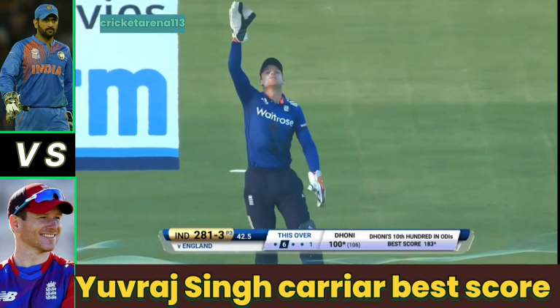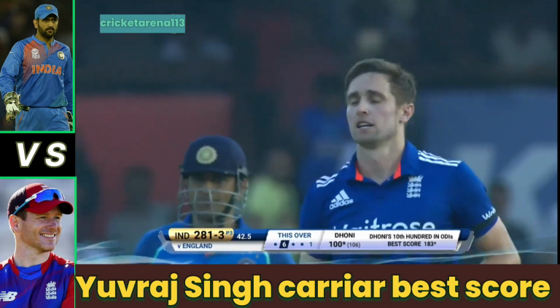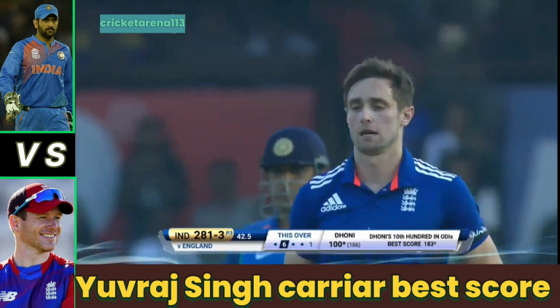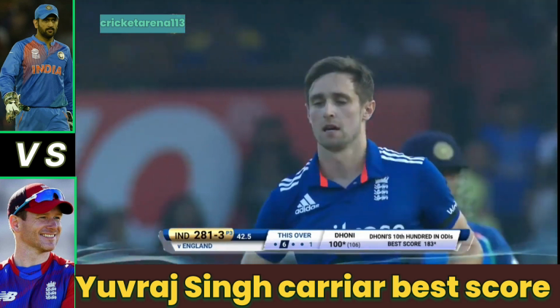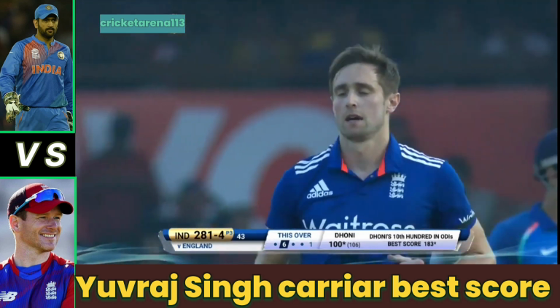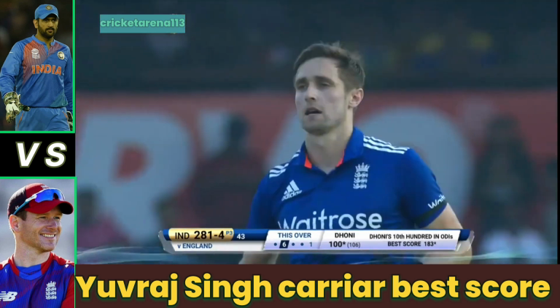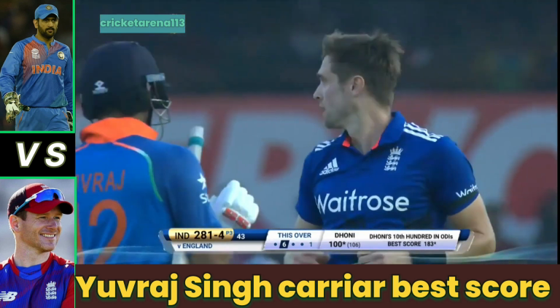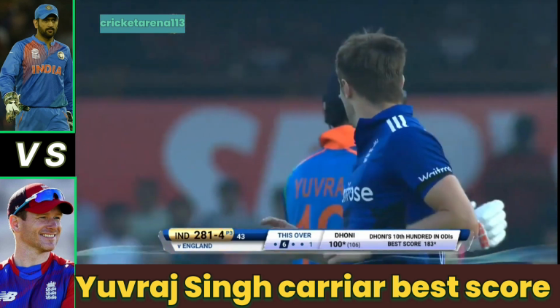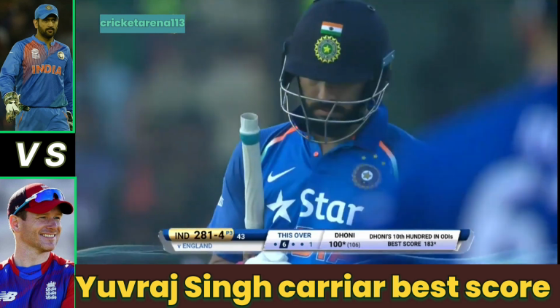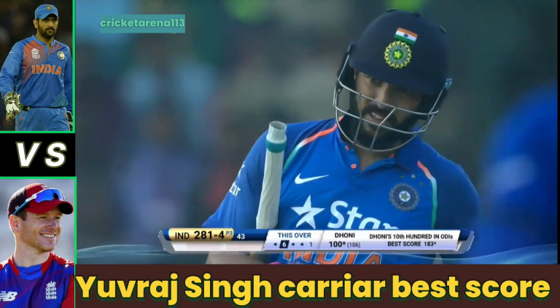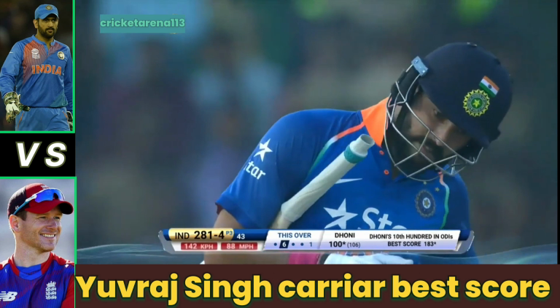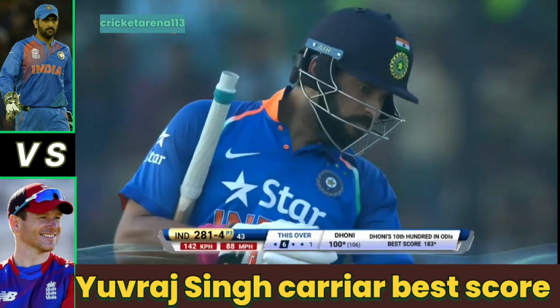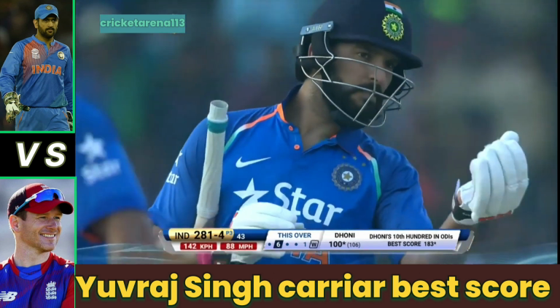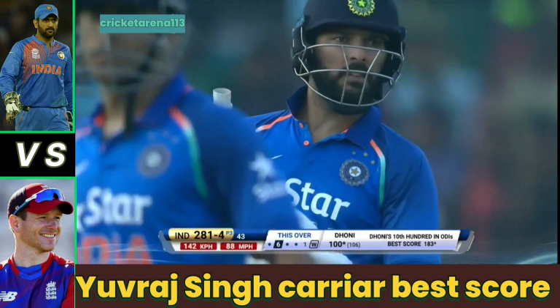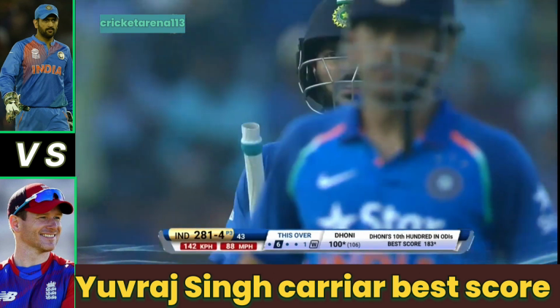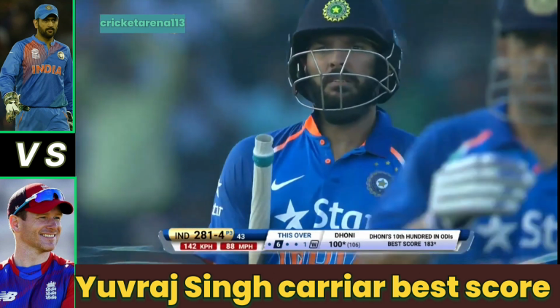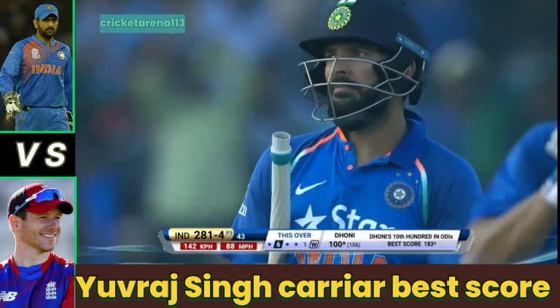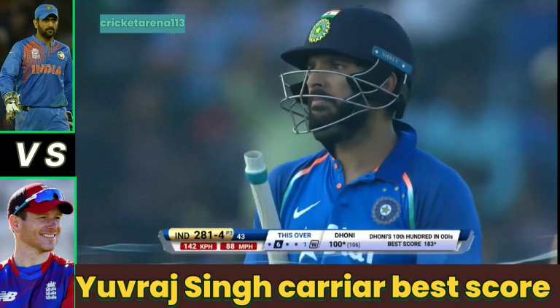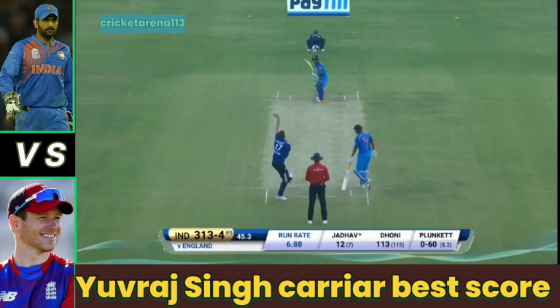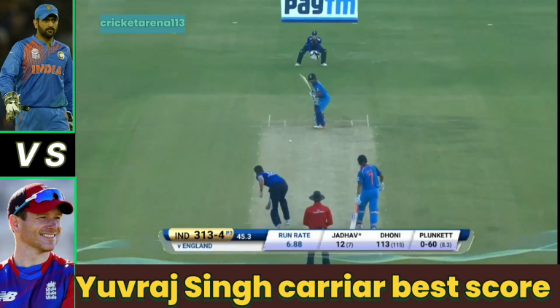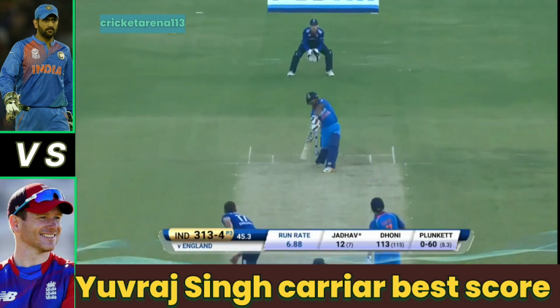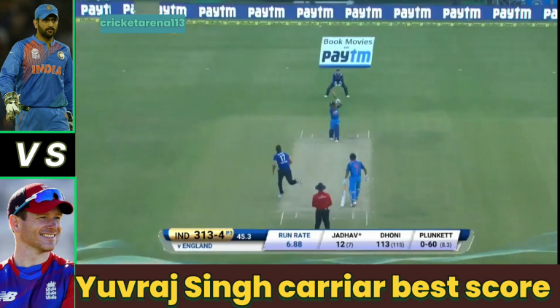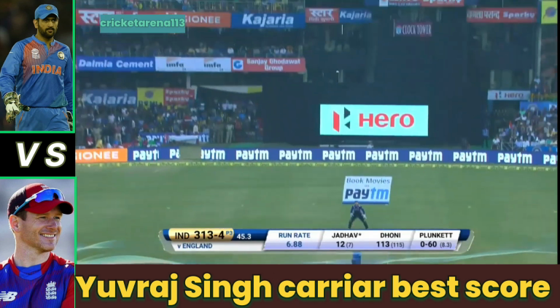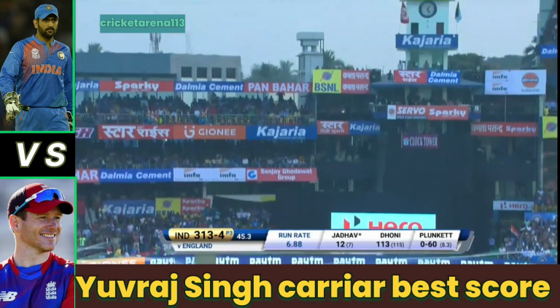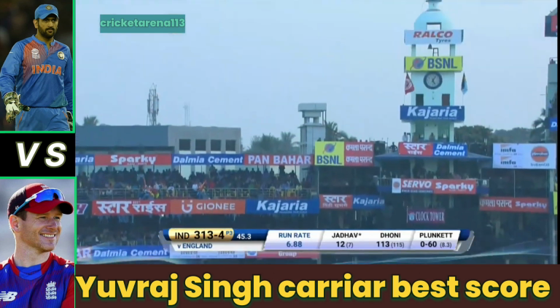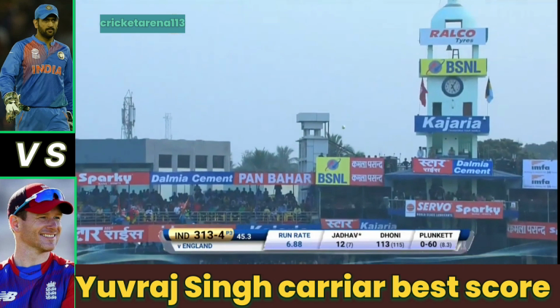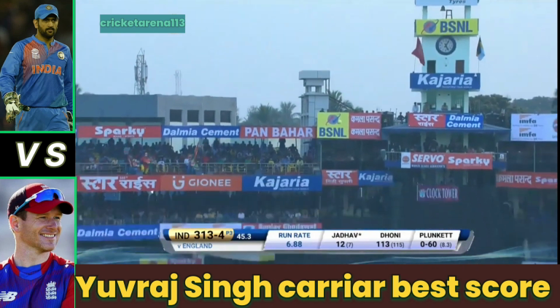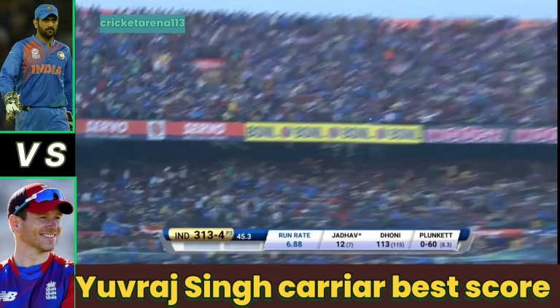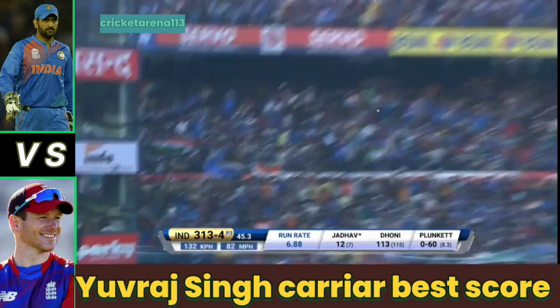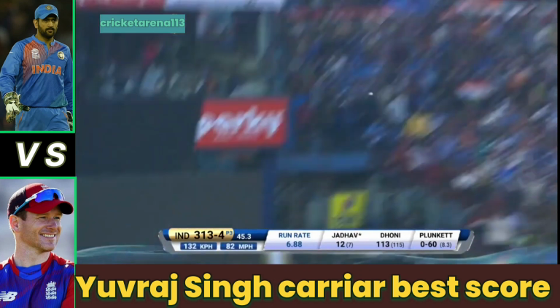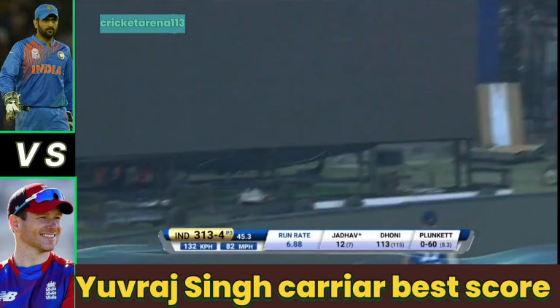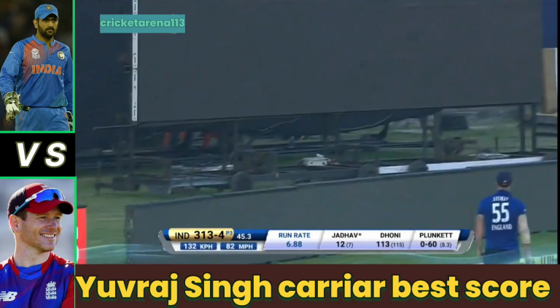Outside edge — finally they get the wicket! The bowler starts to walk, doesn't wait for the umpire's decision. He's gone straight and he's gone wrong — that's a terrific shot.